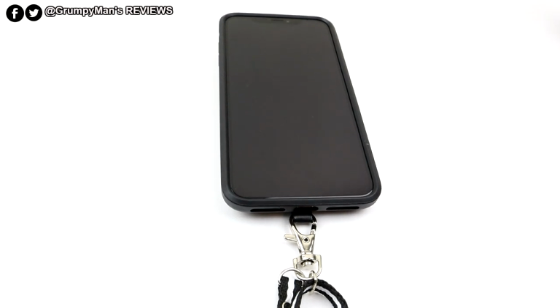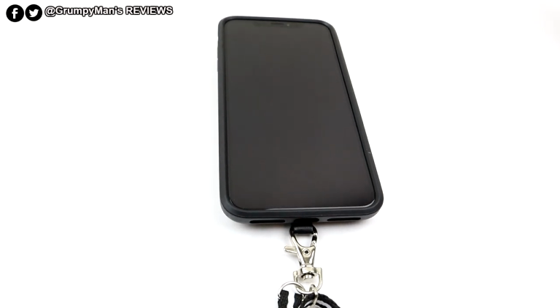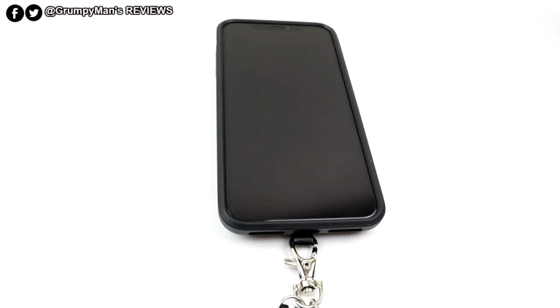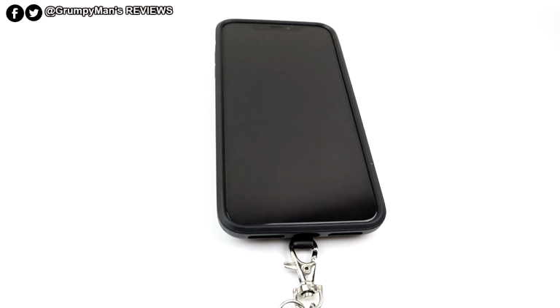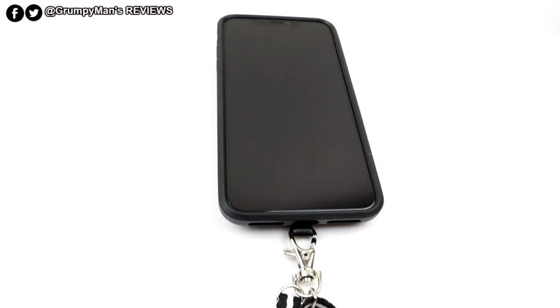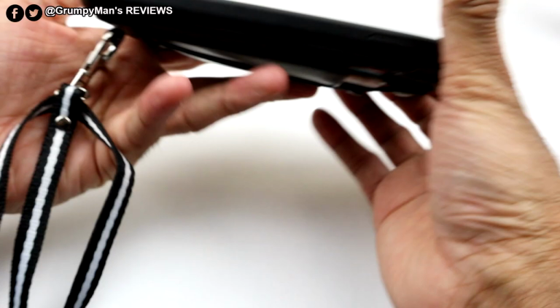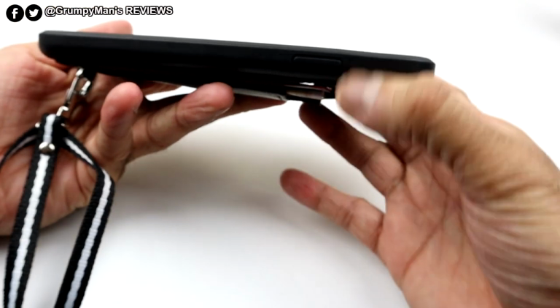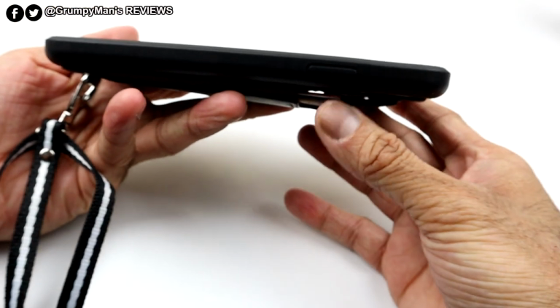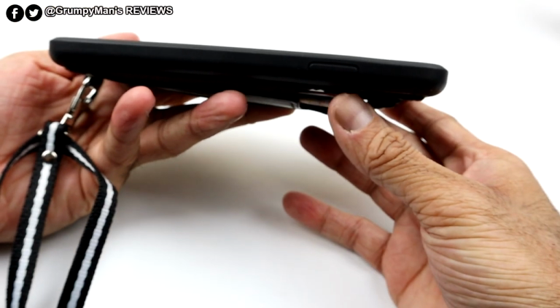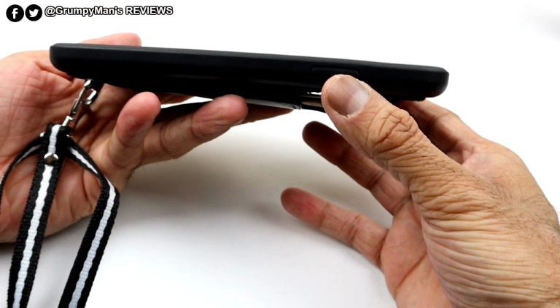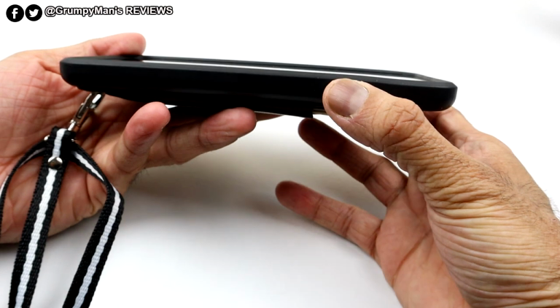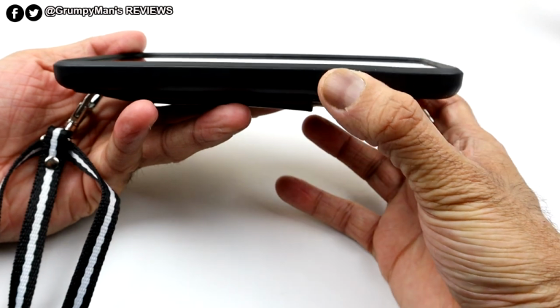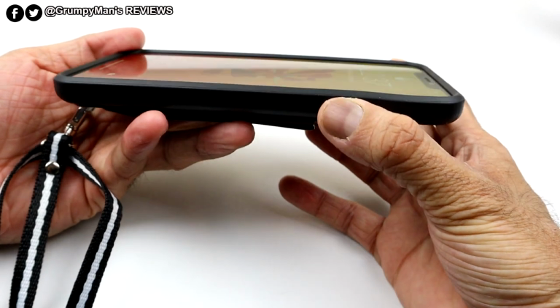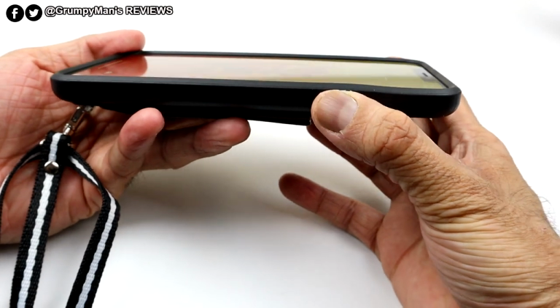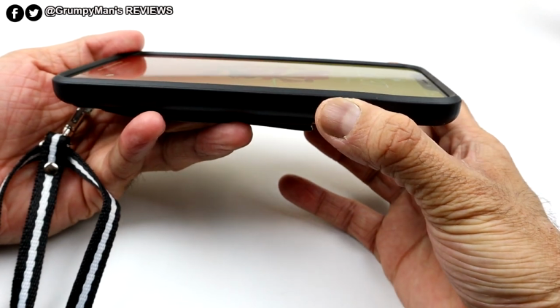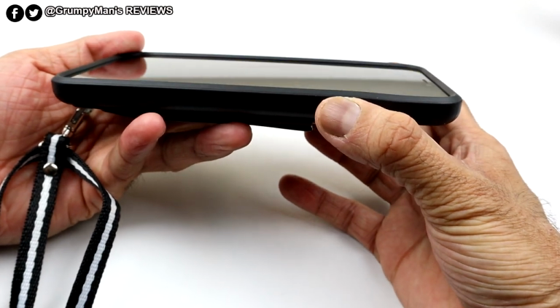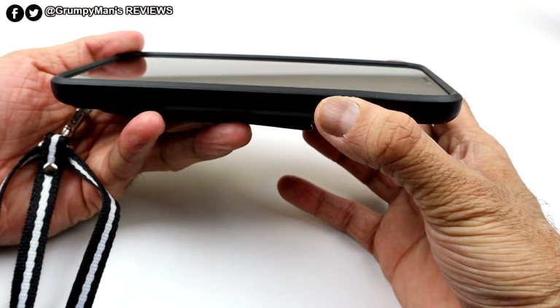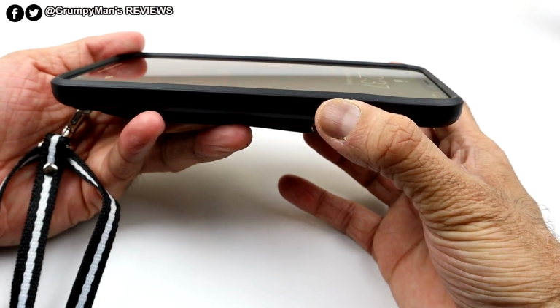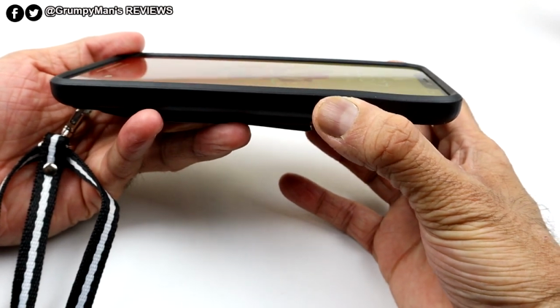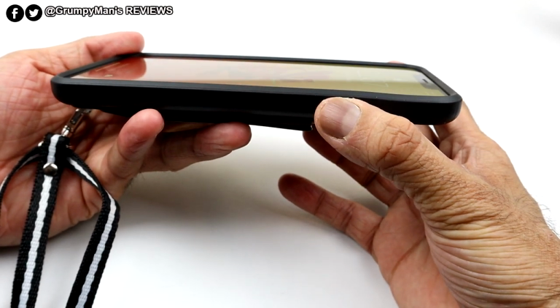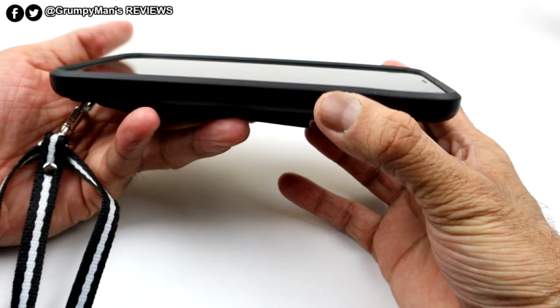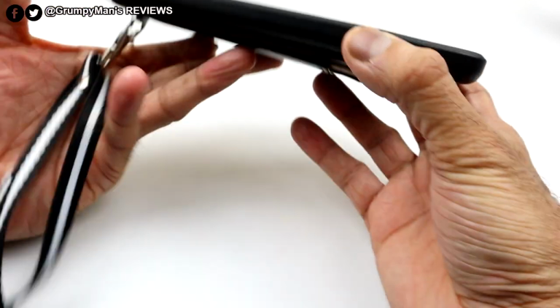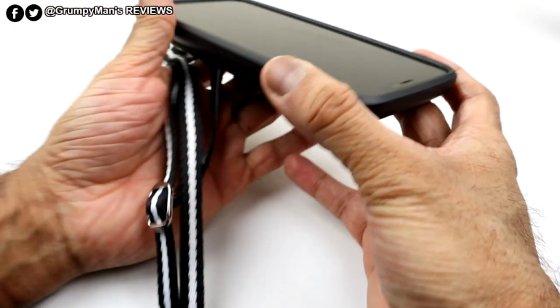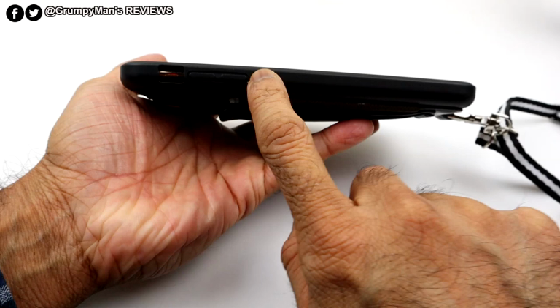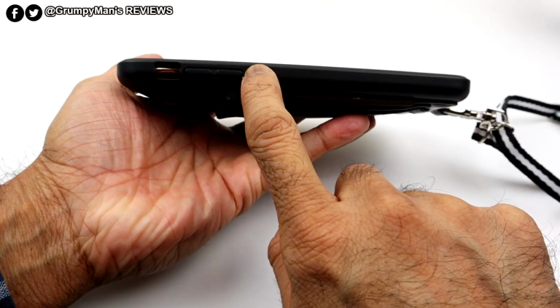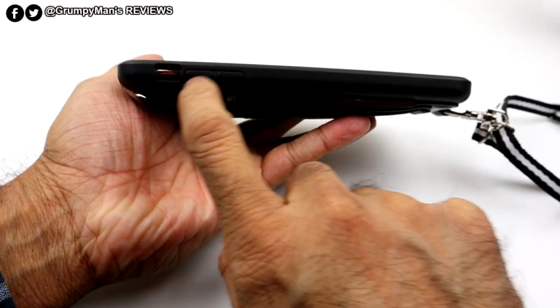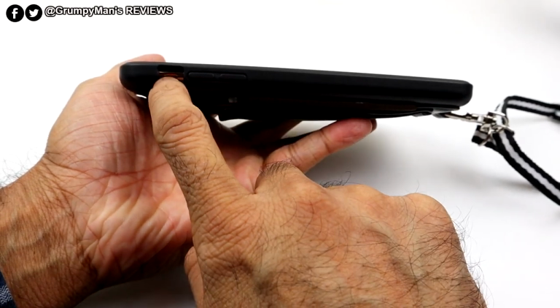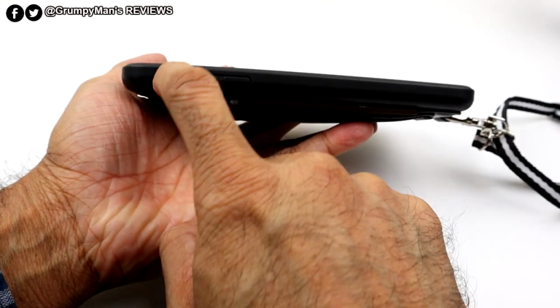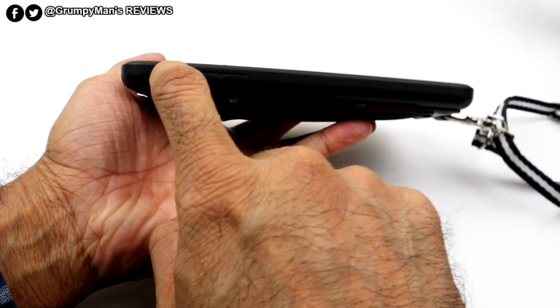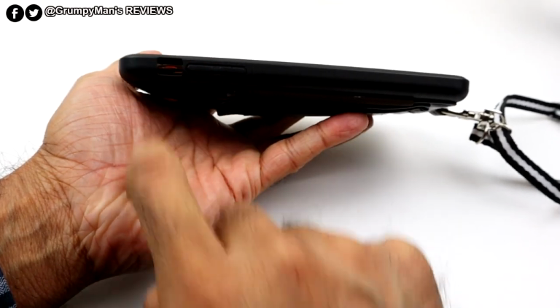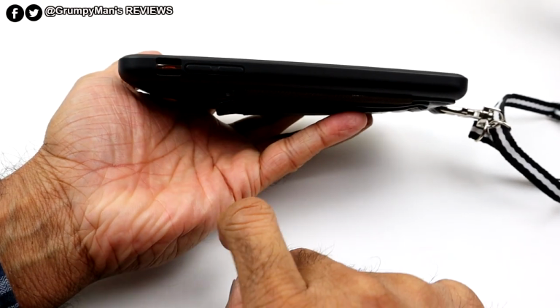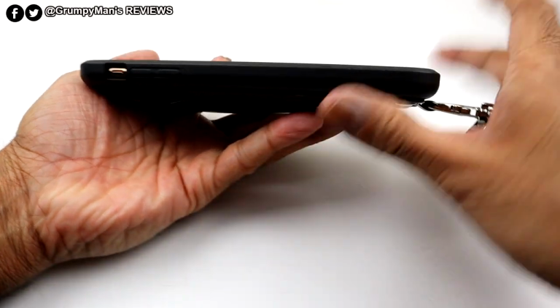That's the lanyard attachment point. On this side, your wake-sleep button has a nice tactile feel and is responsive — no issues there. You've also got your mute button and volume rocker.